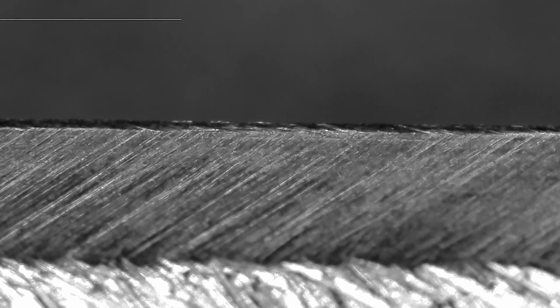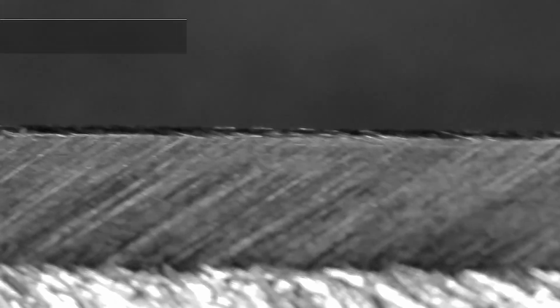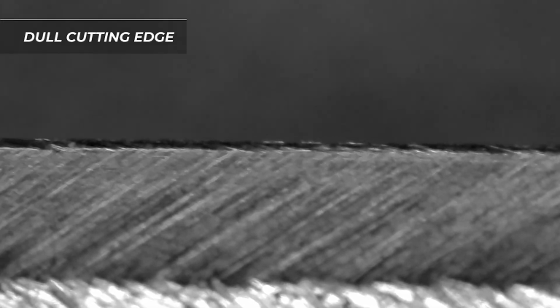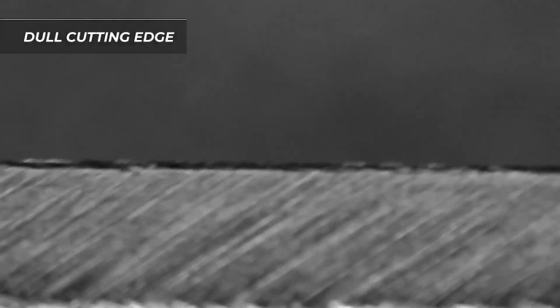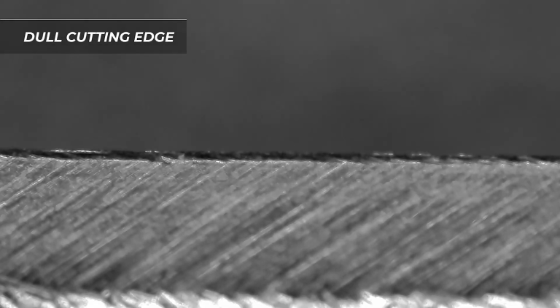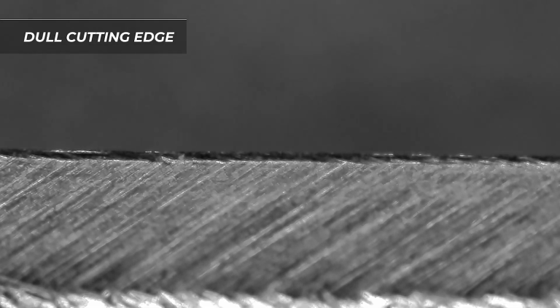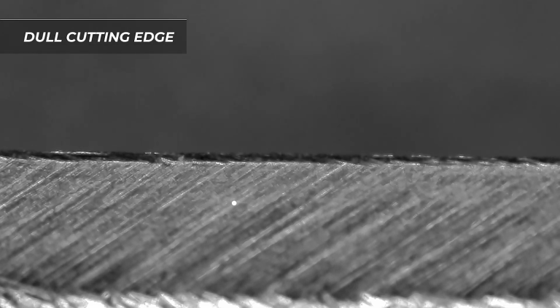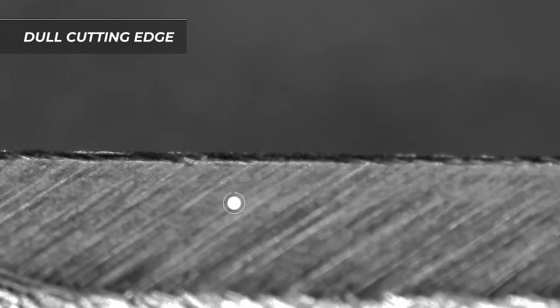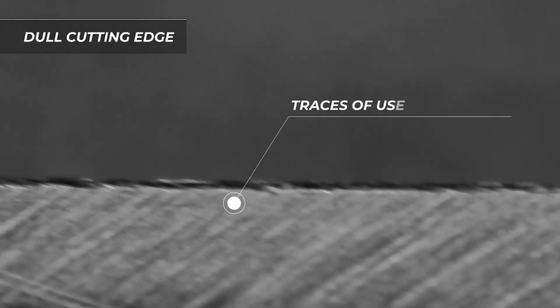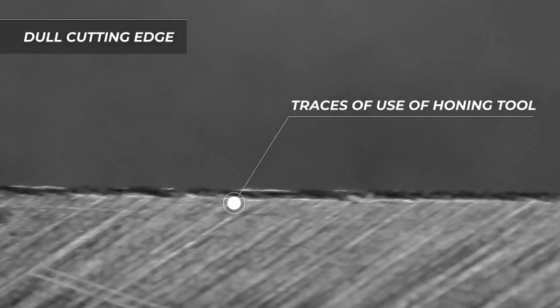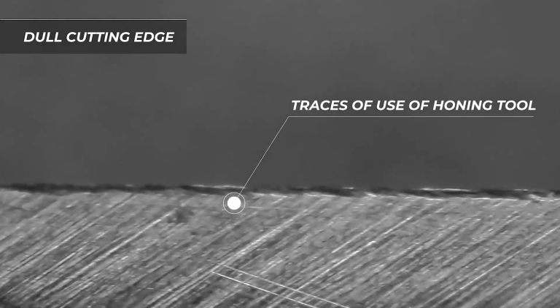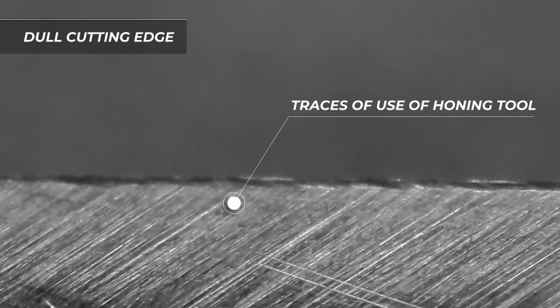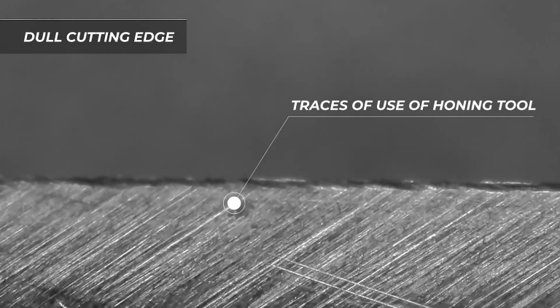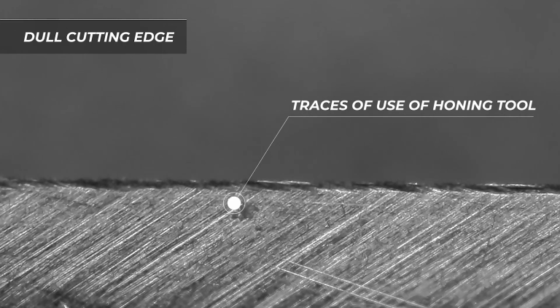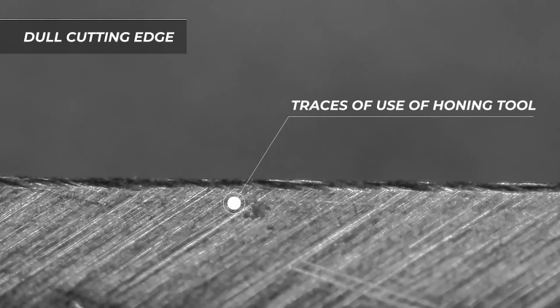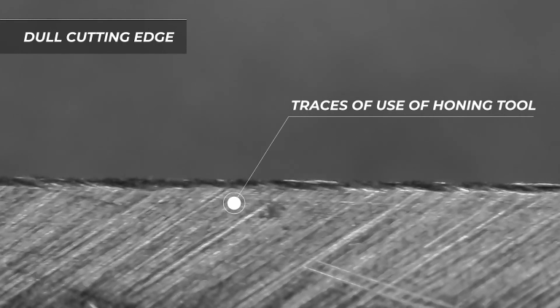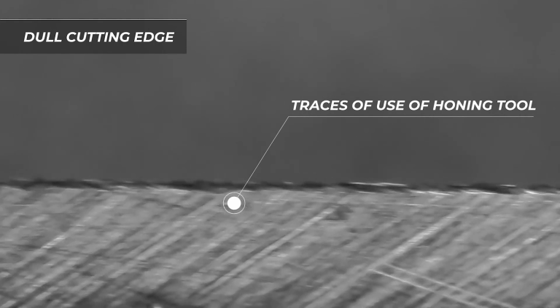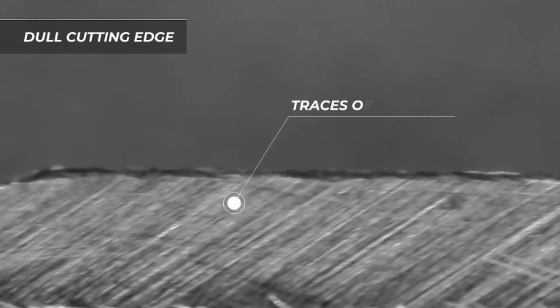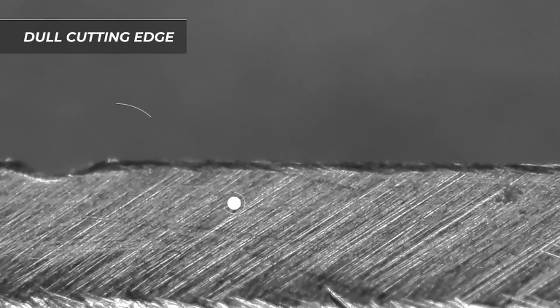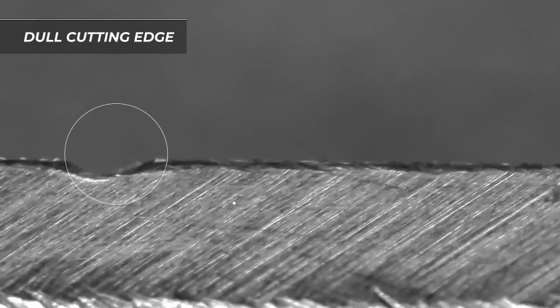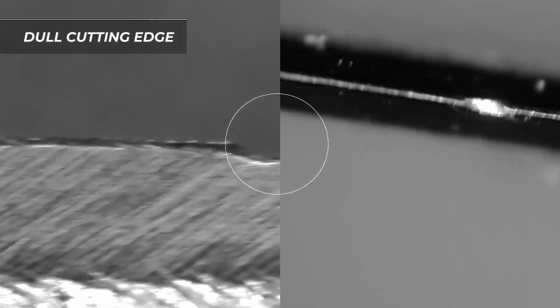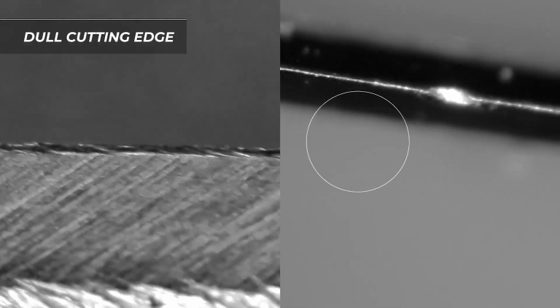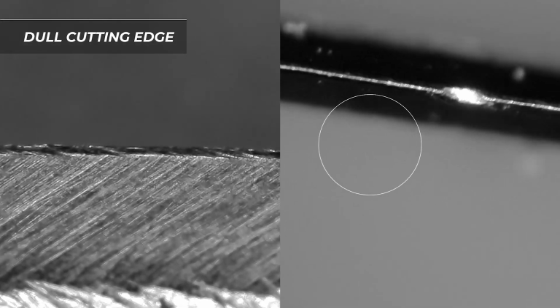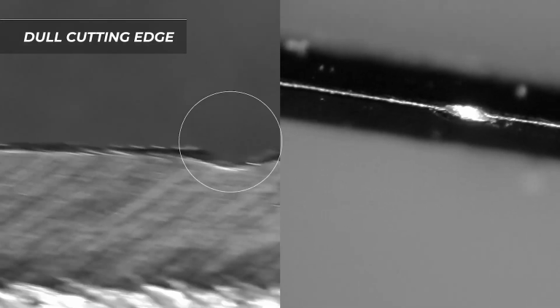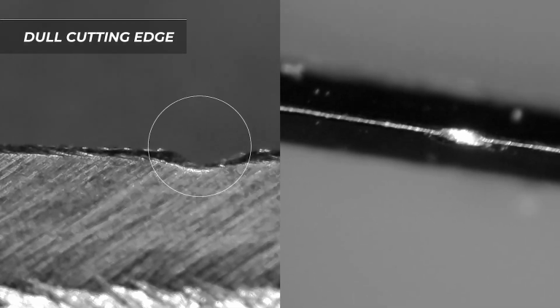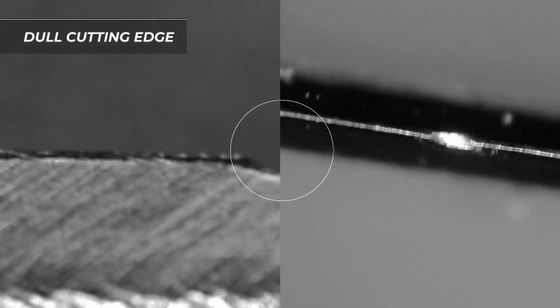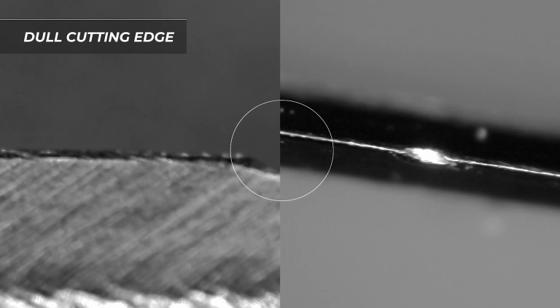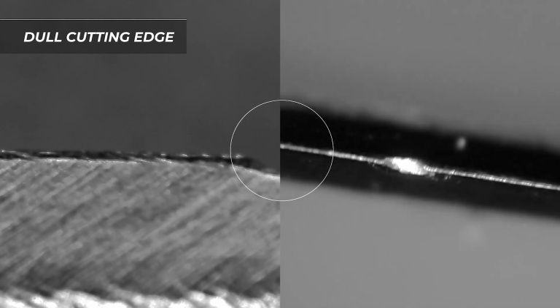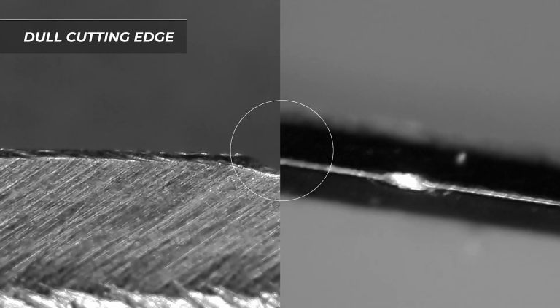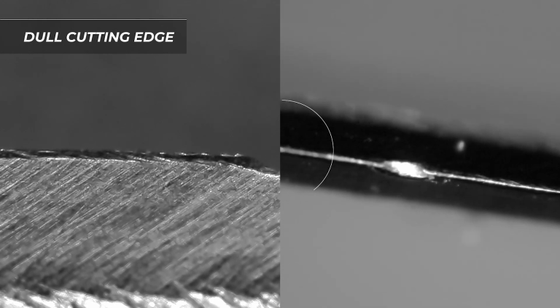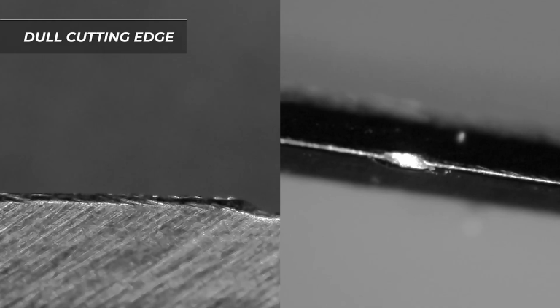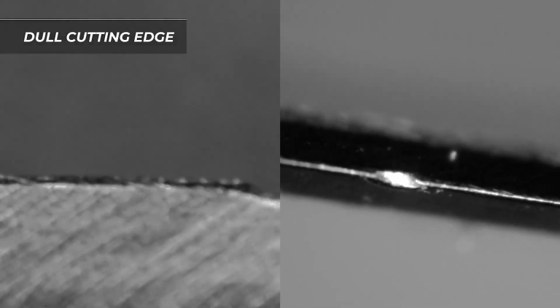Now you can see the cutting edge and it is quite dull. Perhaps it was restored with a honing steel. In some places we can see some chips — maybe it hit a bone or chopped something hard.